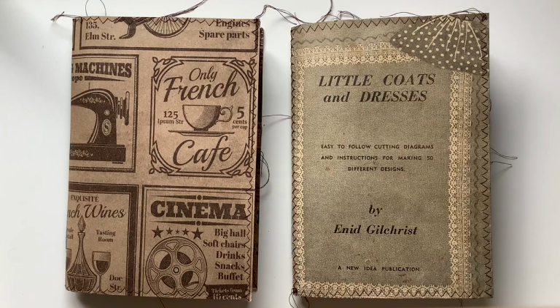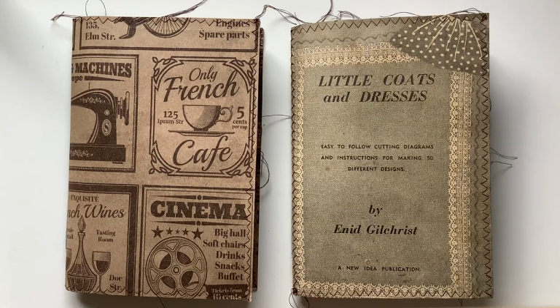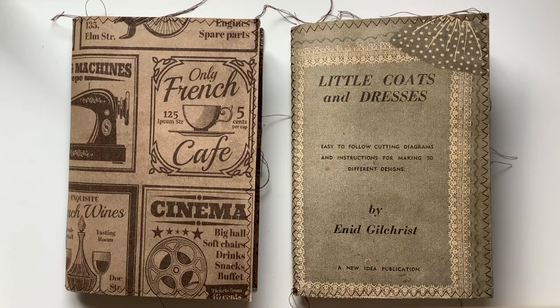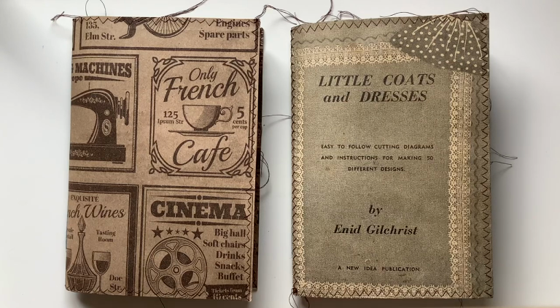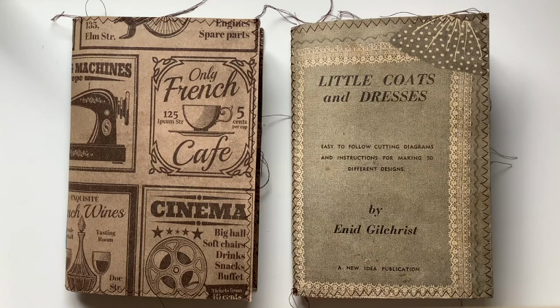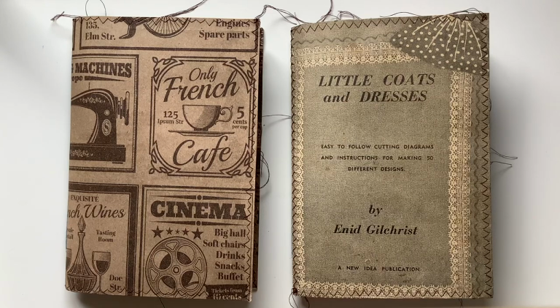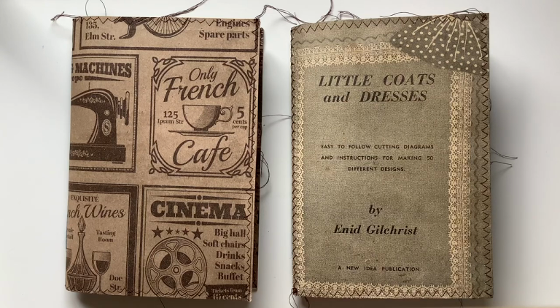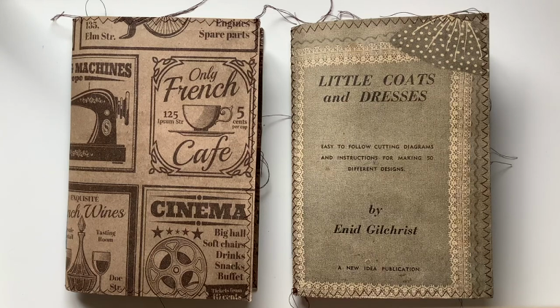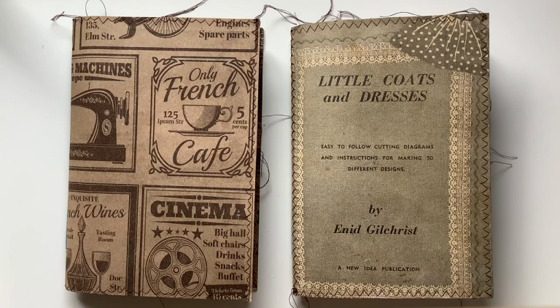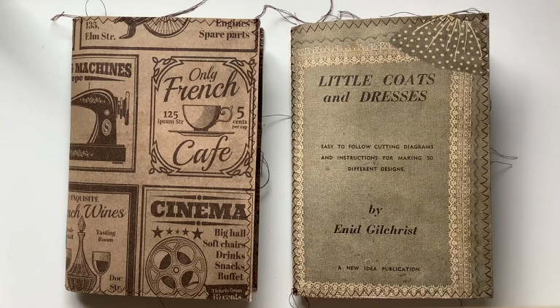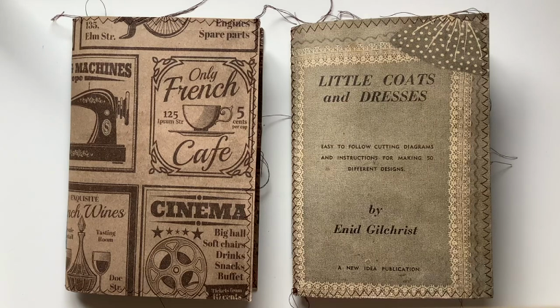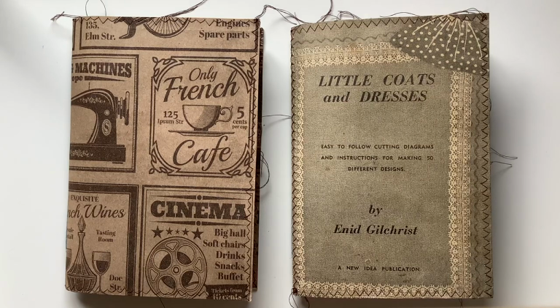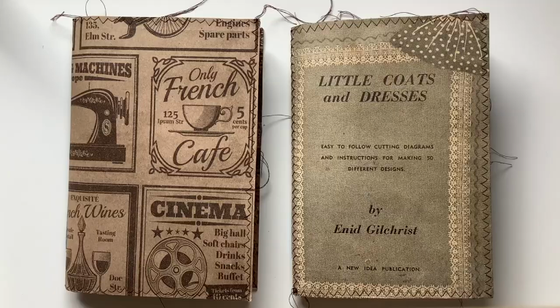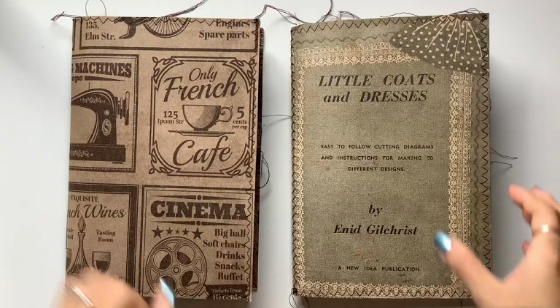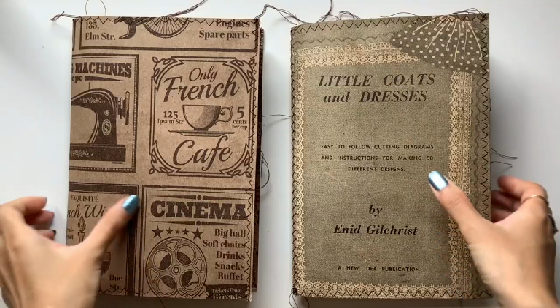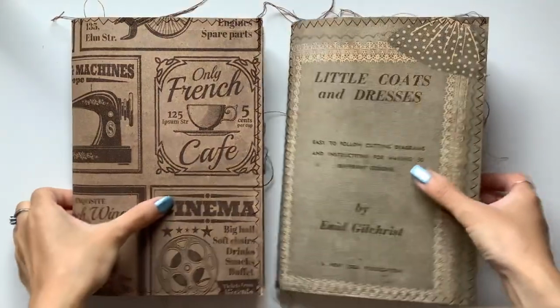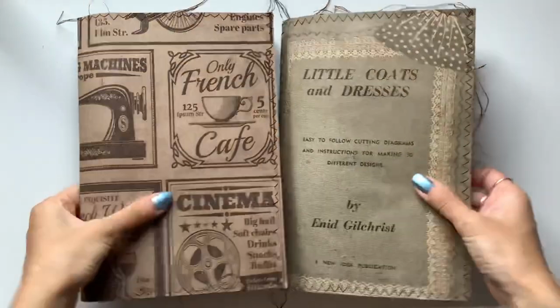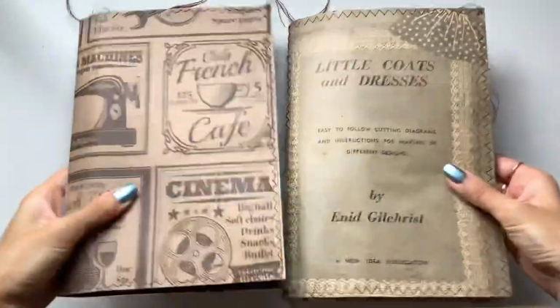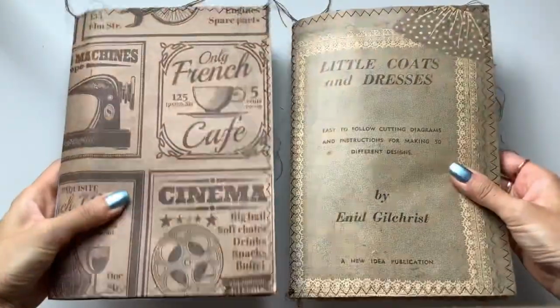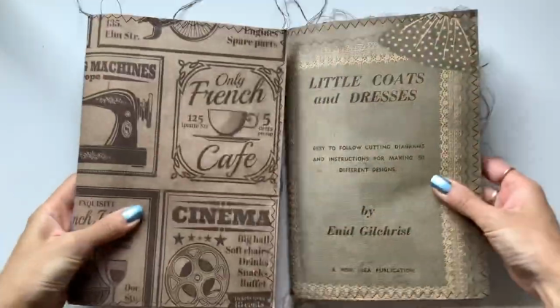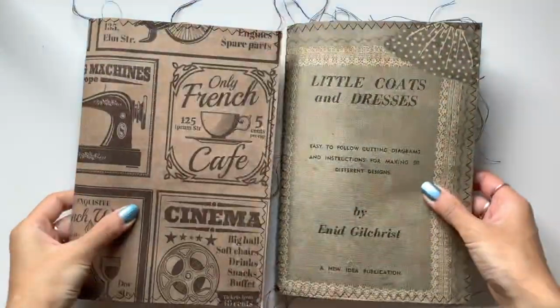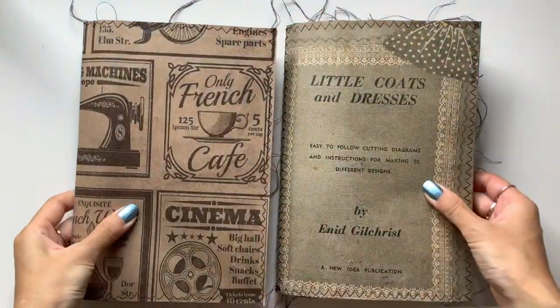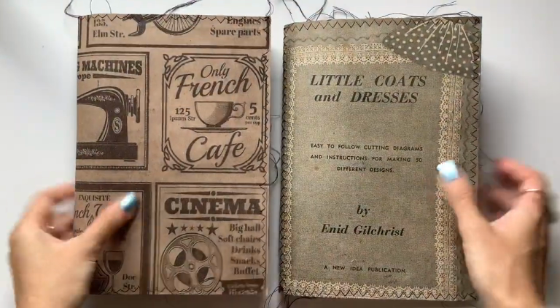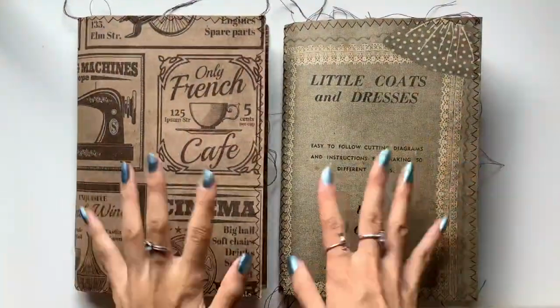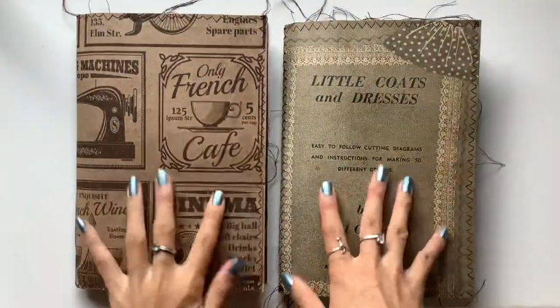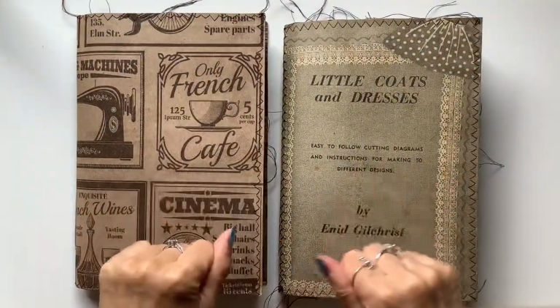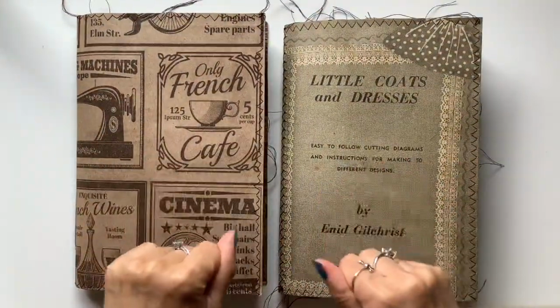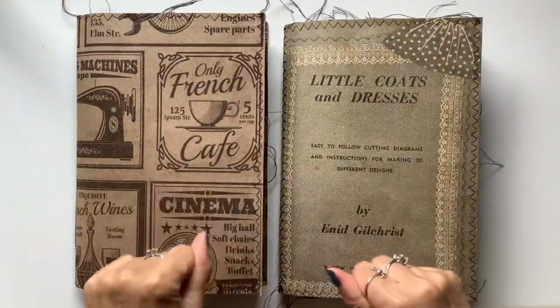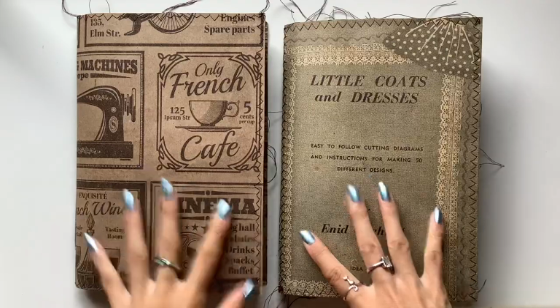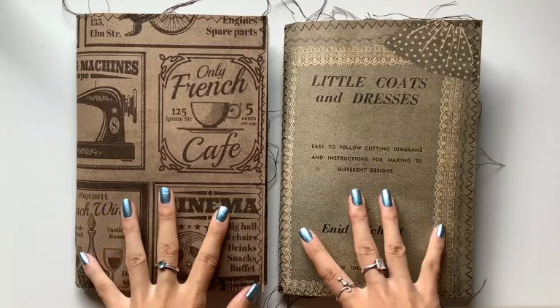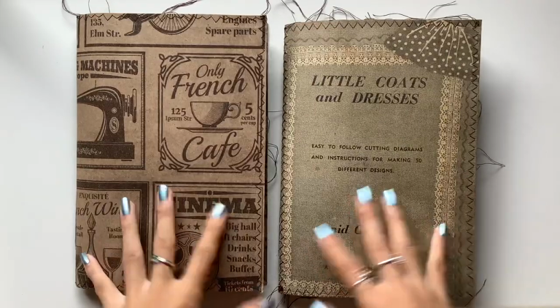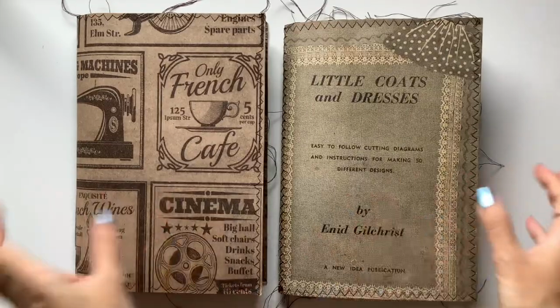Hi everyone, I'm JD from Willowband Journals. Welcome back to my channel. I'm excited to share two new journals that I've made. These are vintage sewing journals. Yay! I love them.